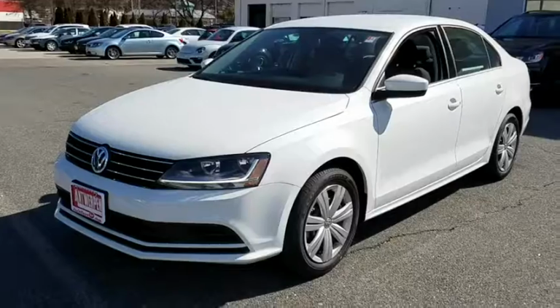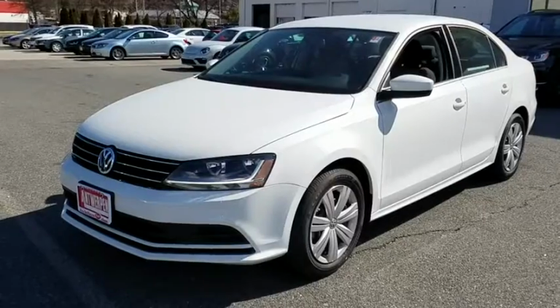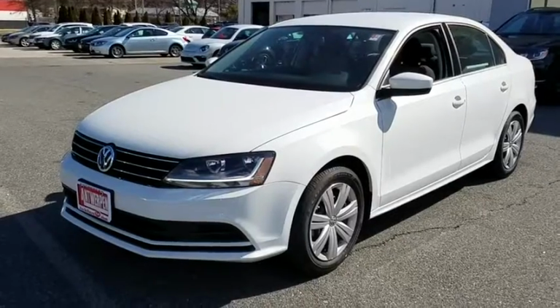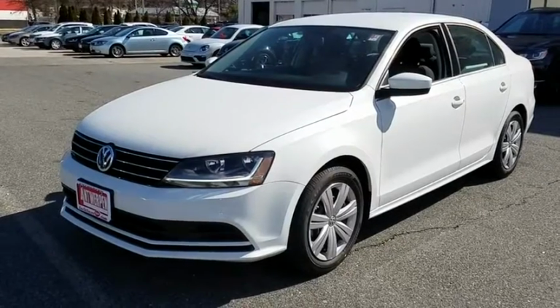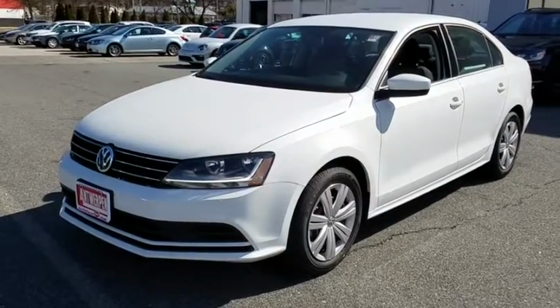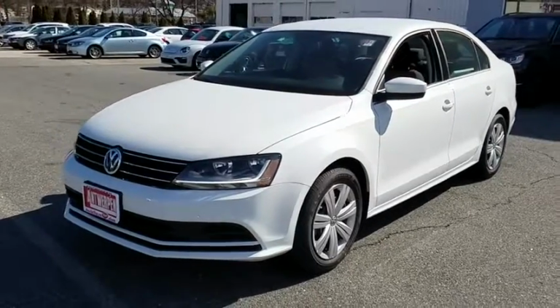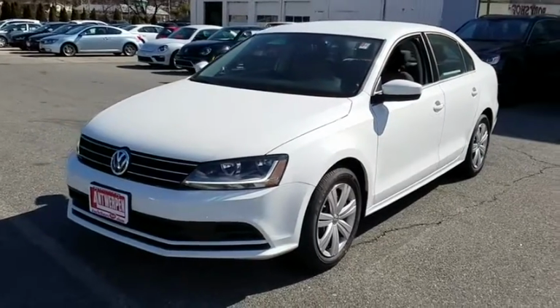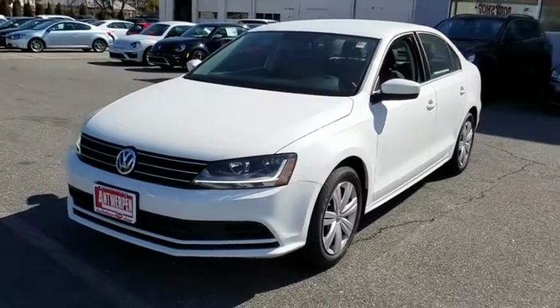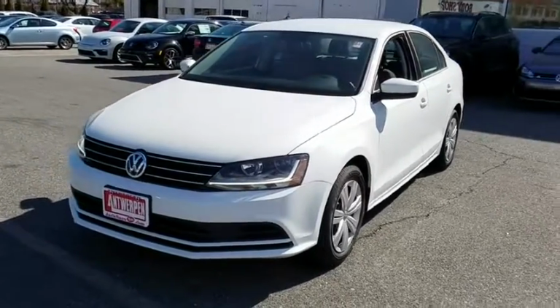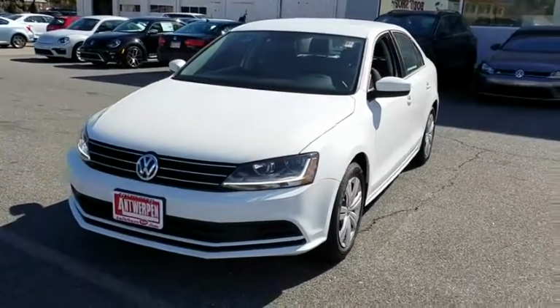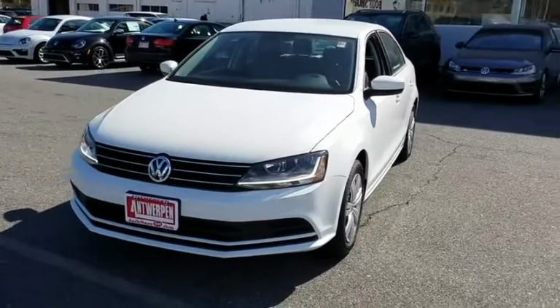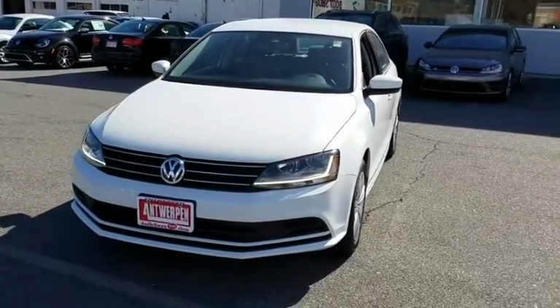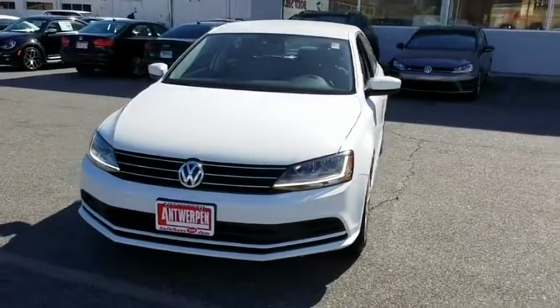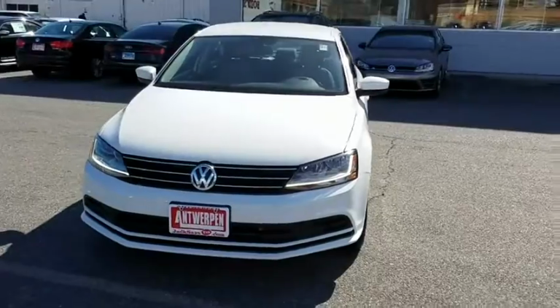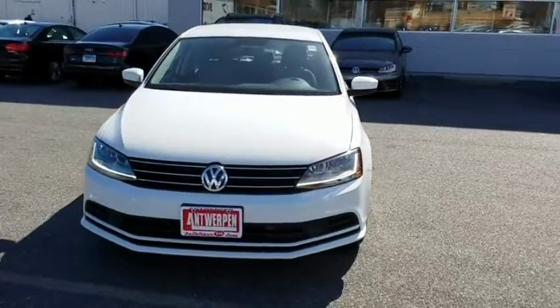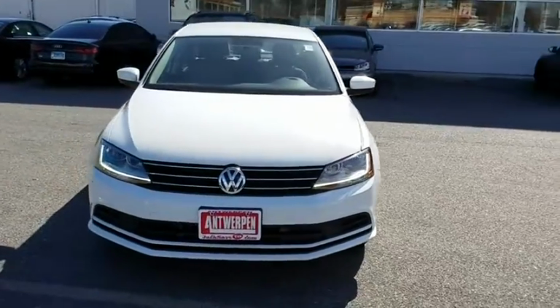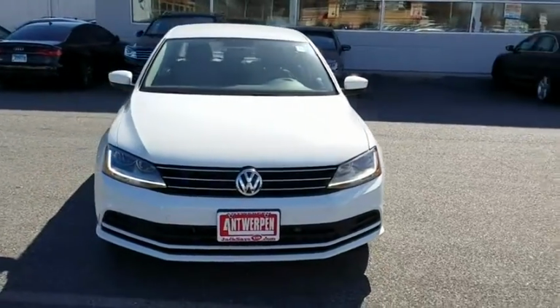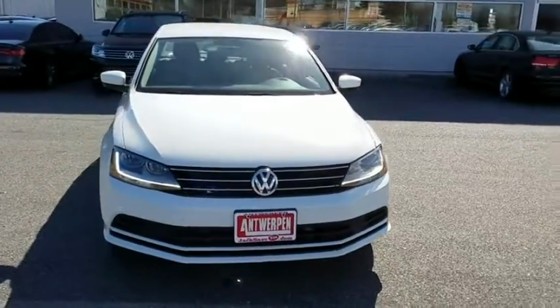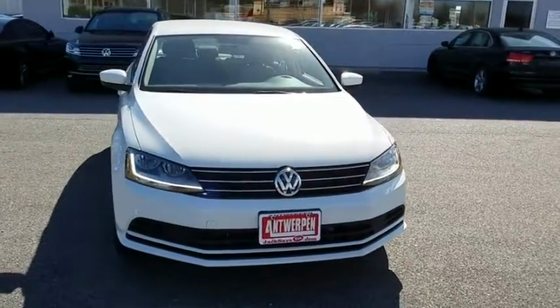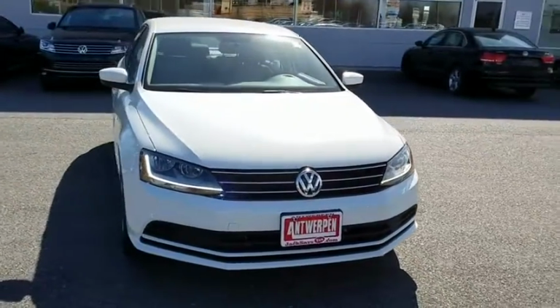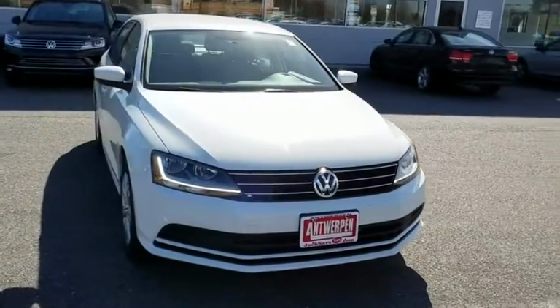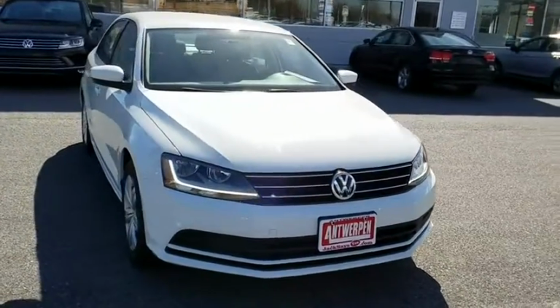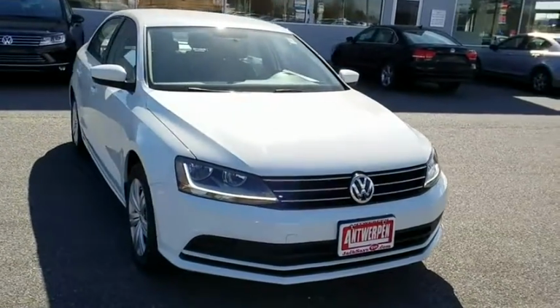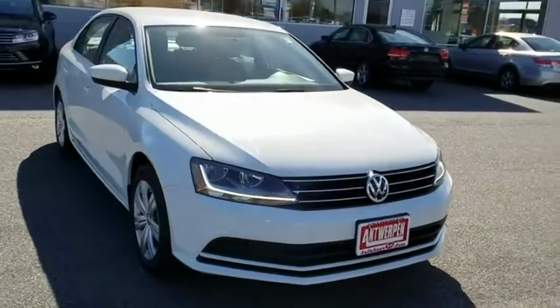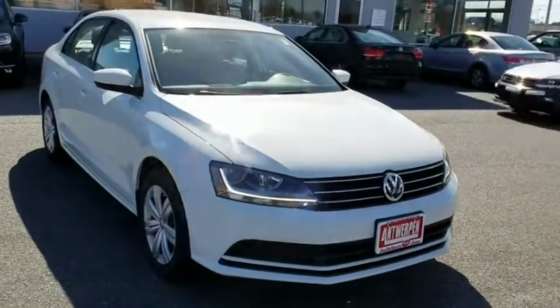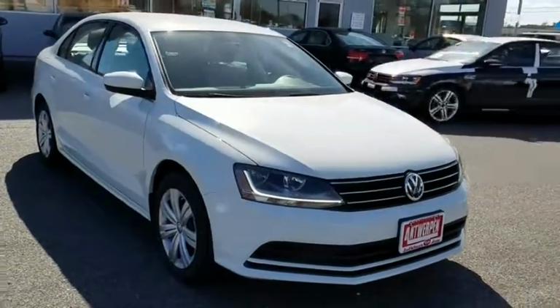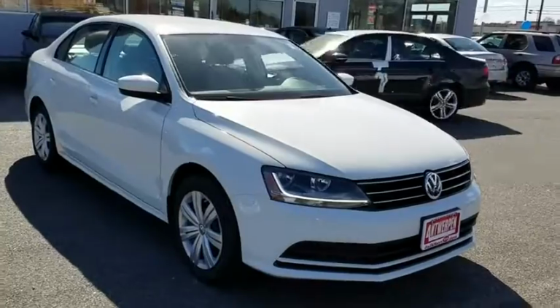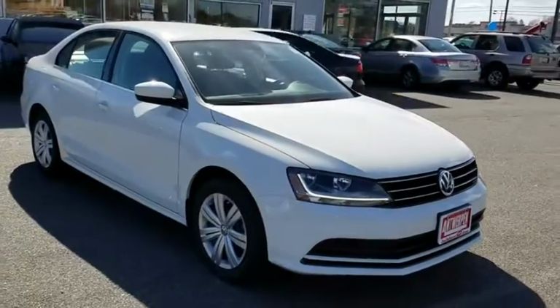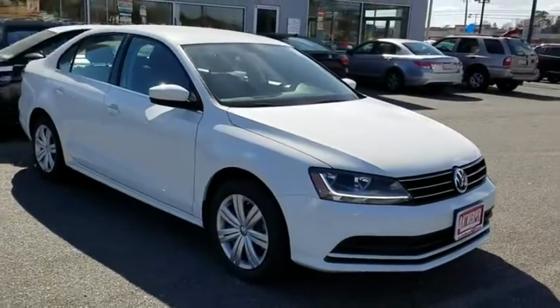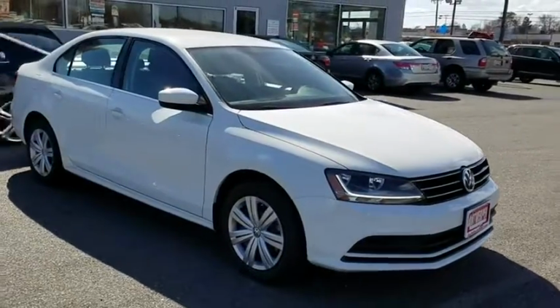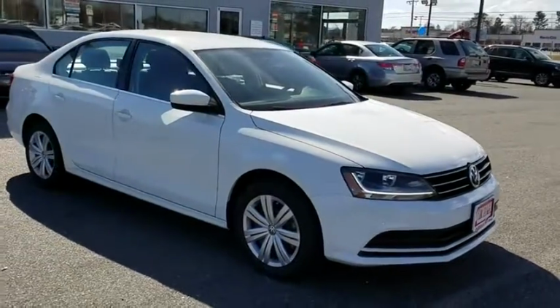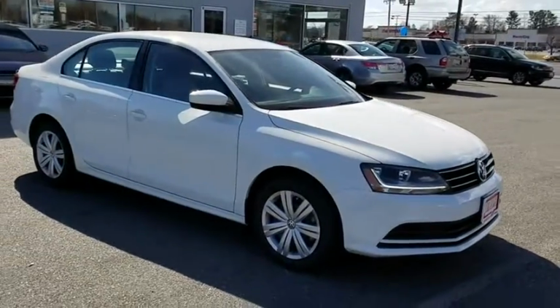The 2017 Volkswagen Jetta. The Jetta is a premium car that is family-friendly with a great price. Agile and confident handling. Volkswagen Jetta. Here are some of this vehicle's great options.